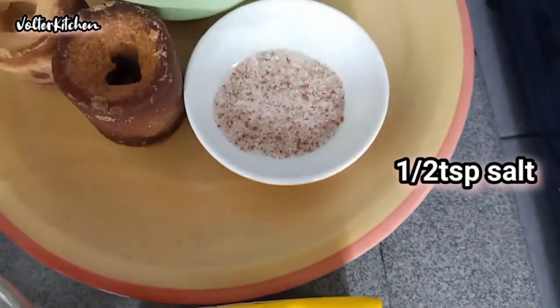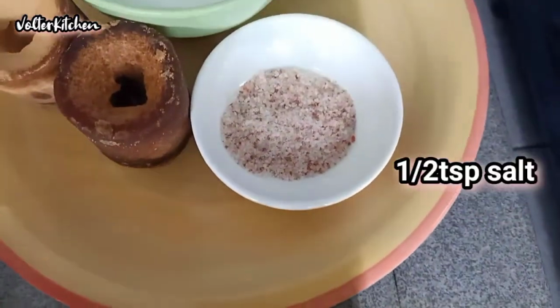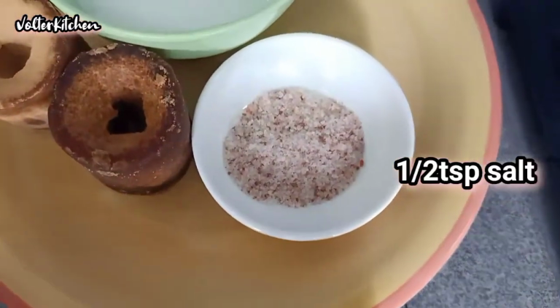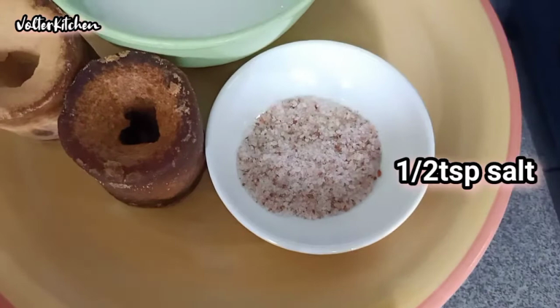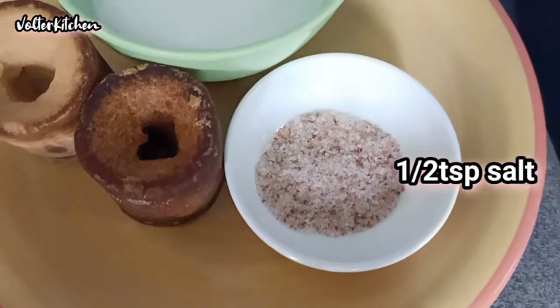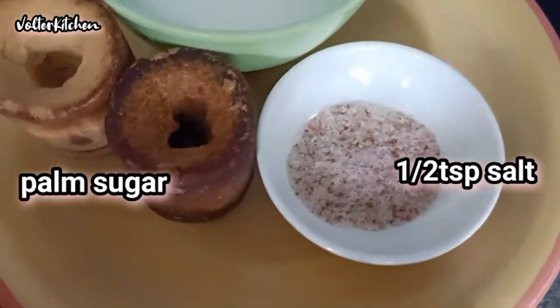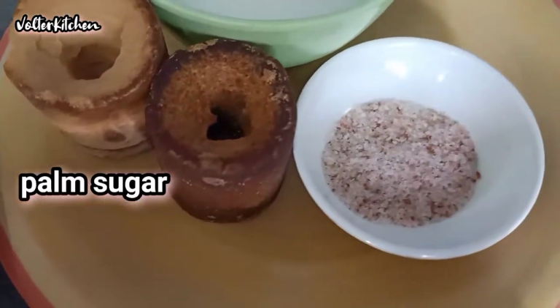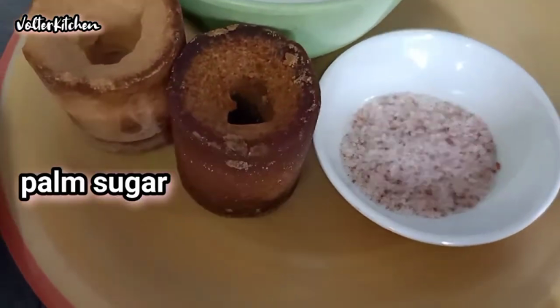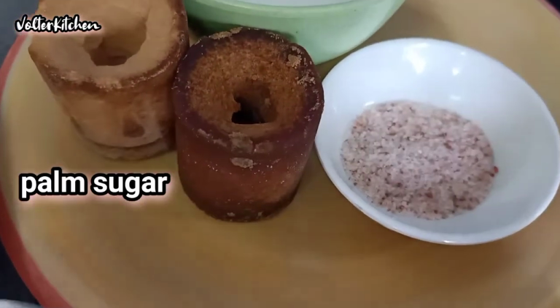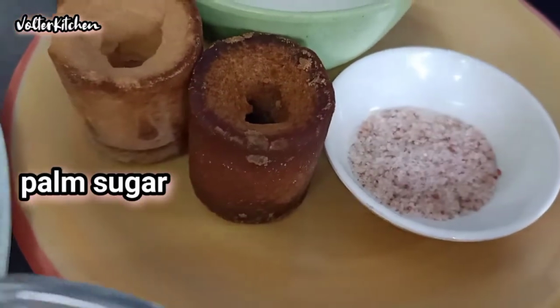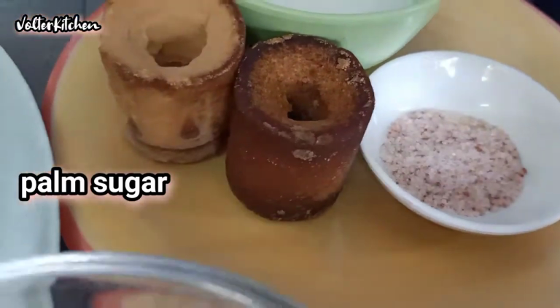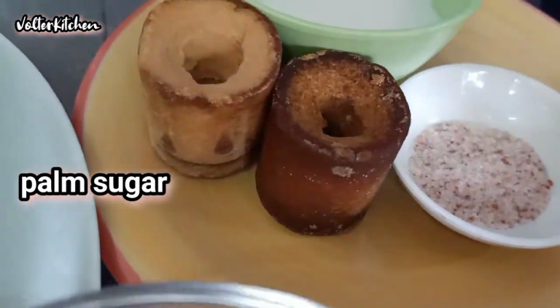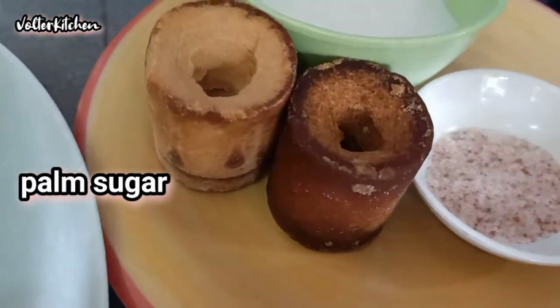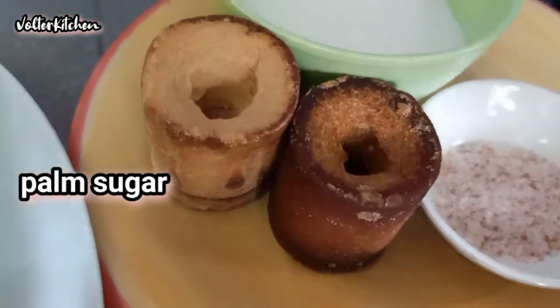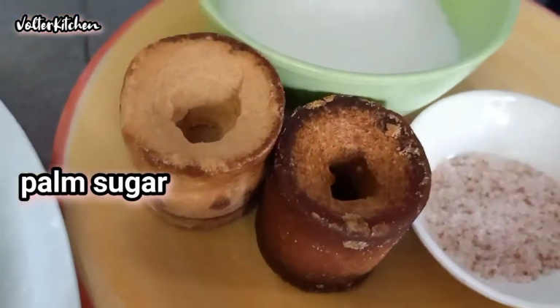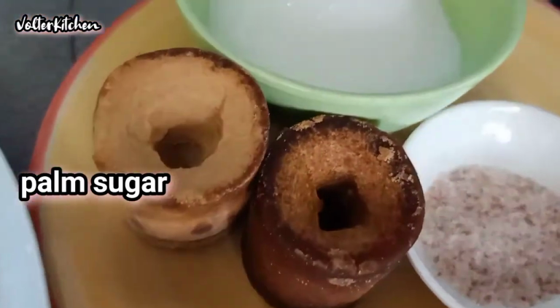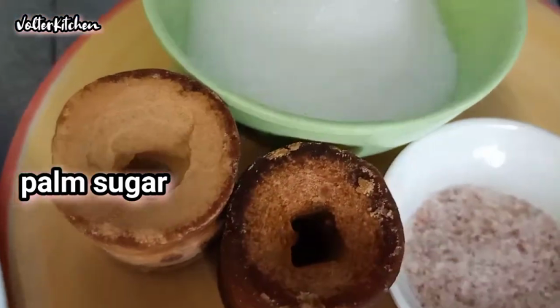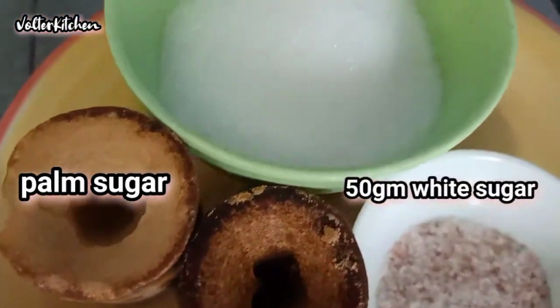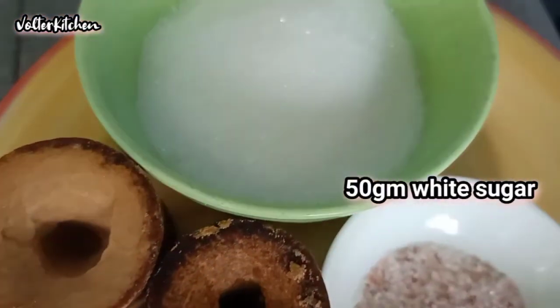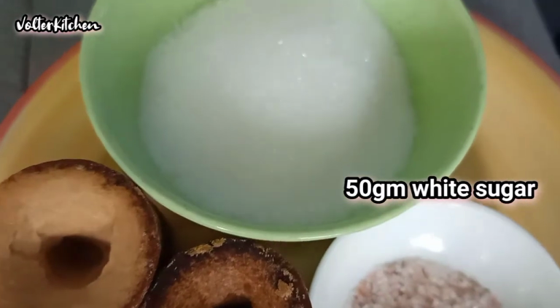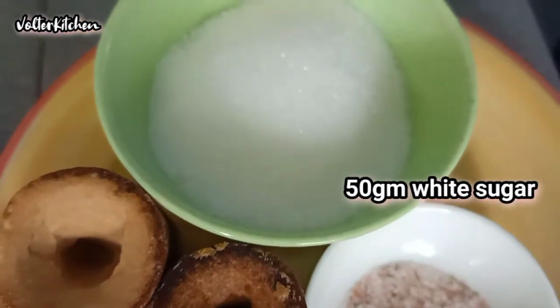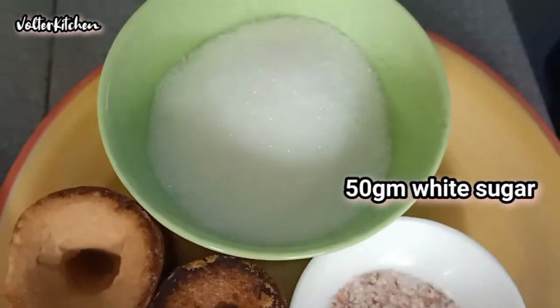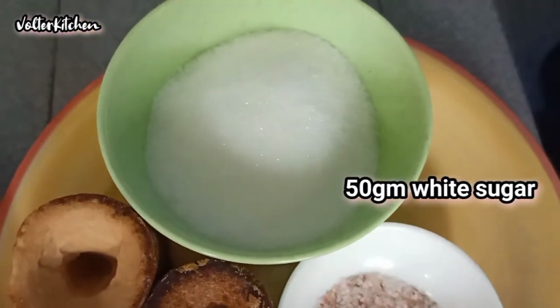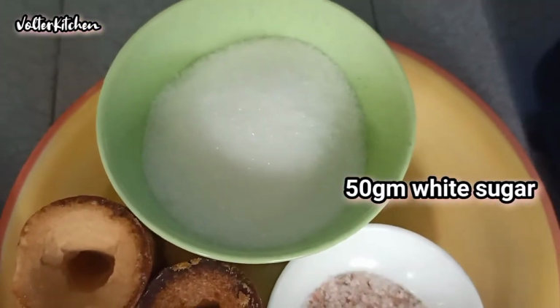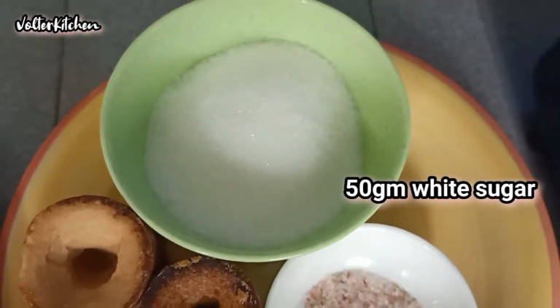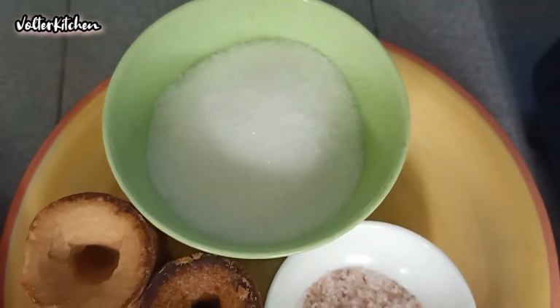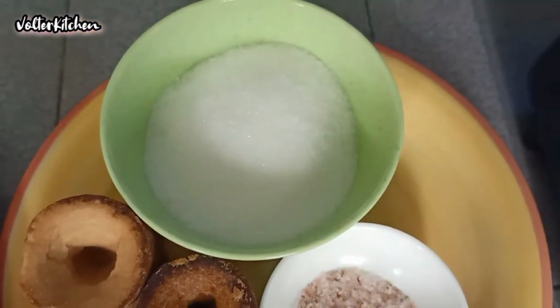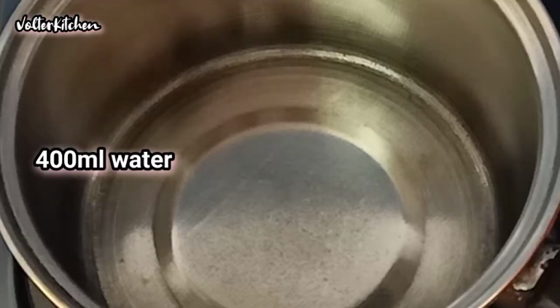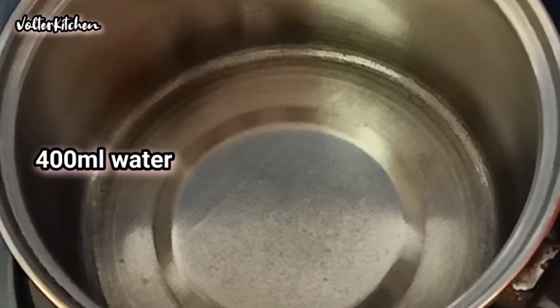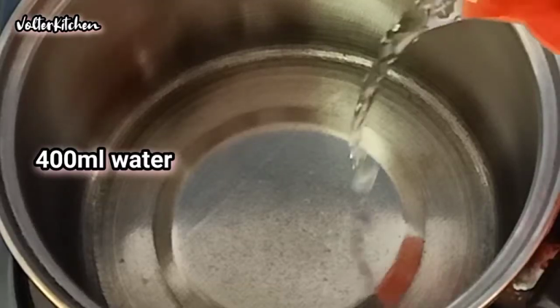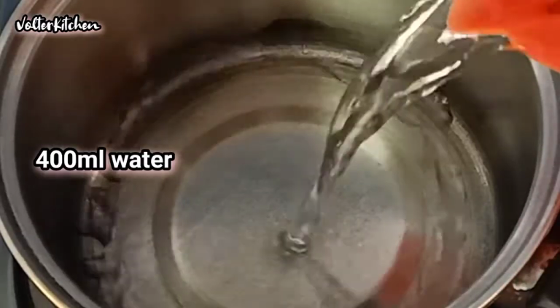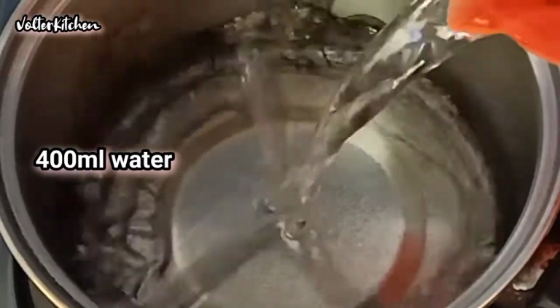We also need a pinch of salt, some palm sugar or gula melaka, and lastly 50g of white sugar. Okay, let us start.